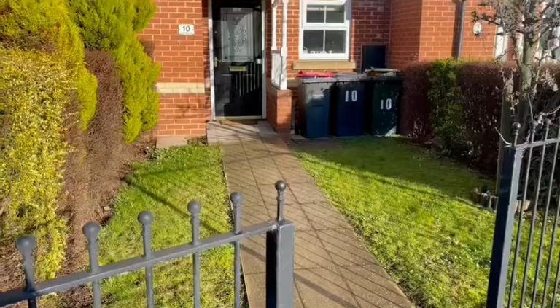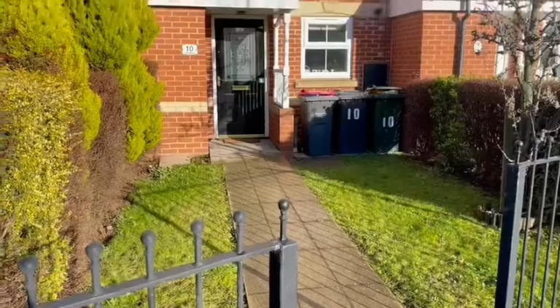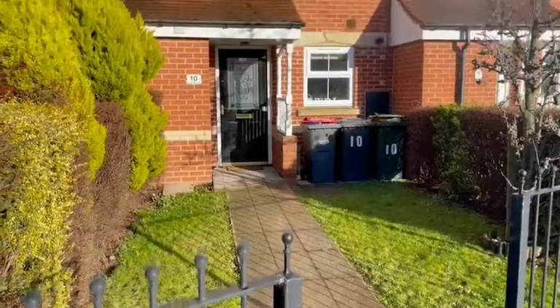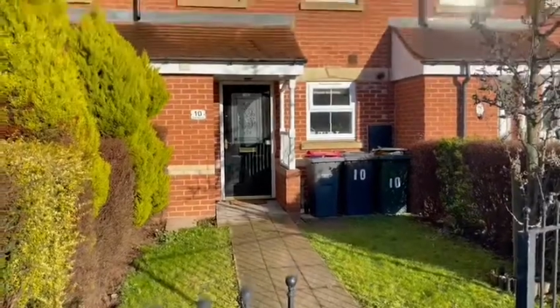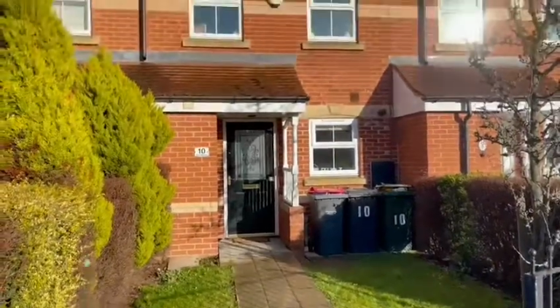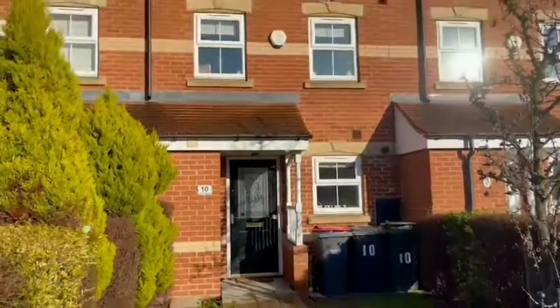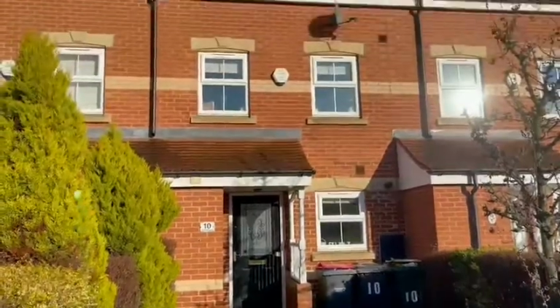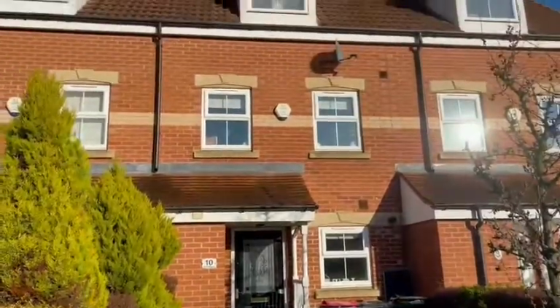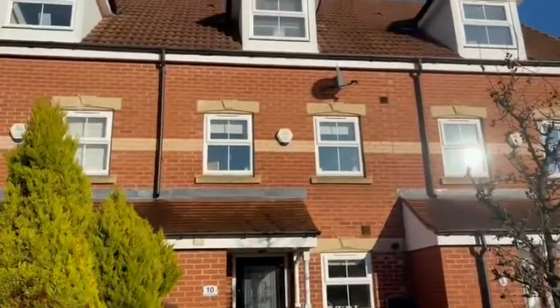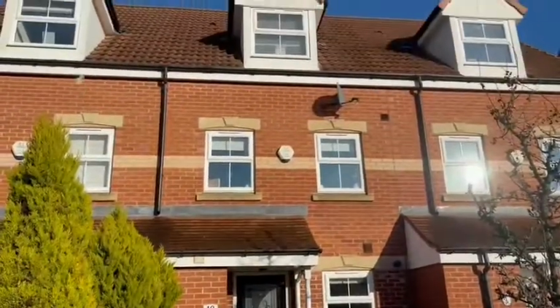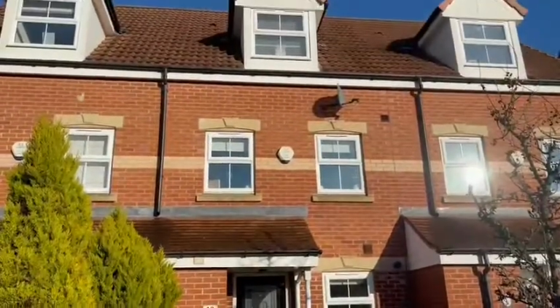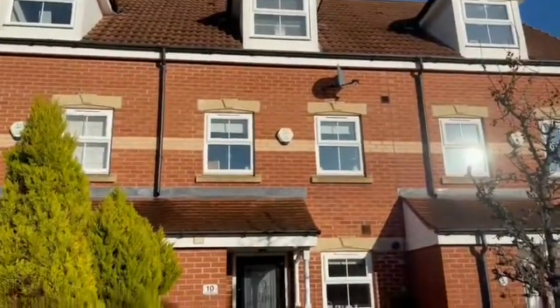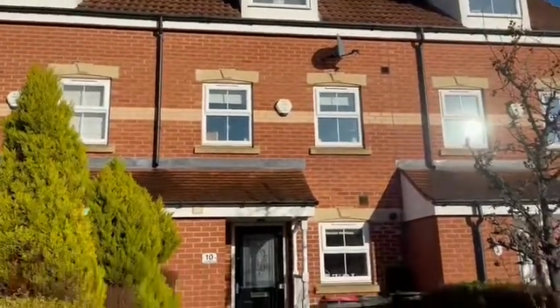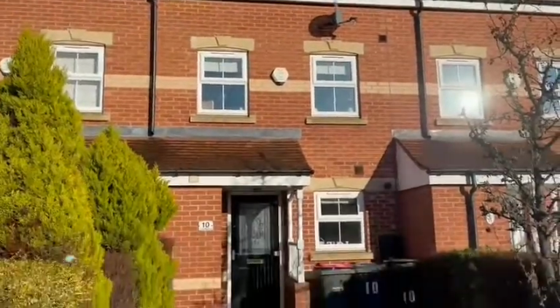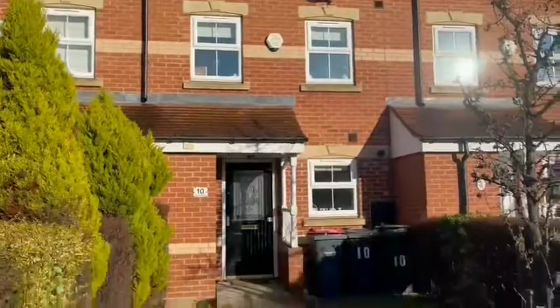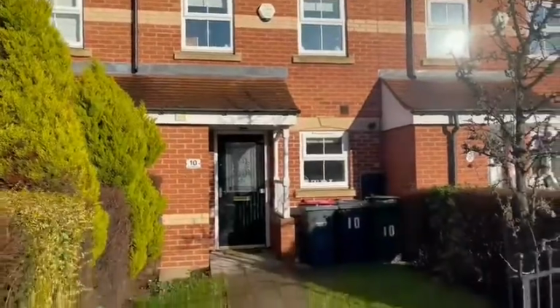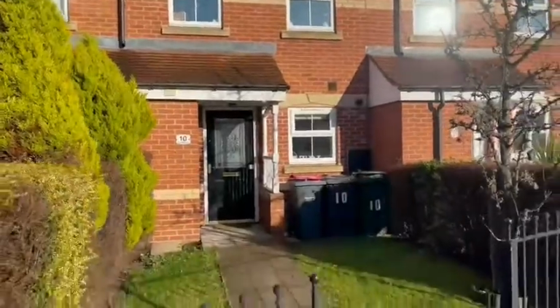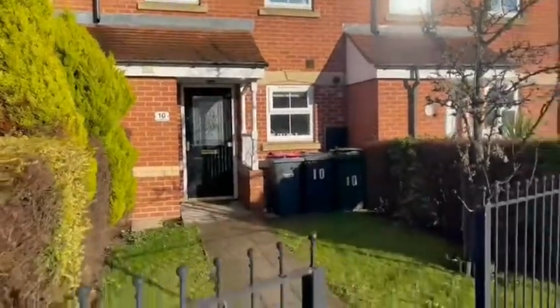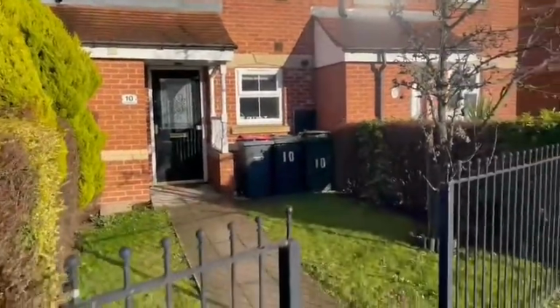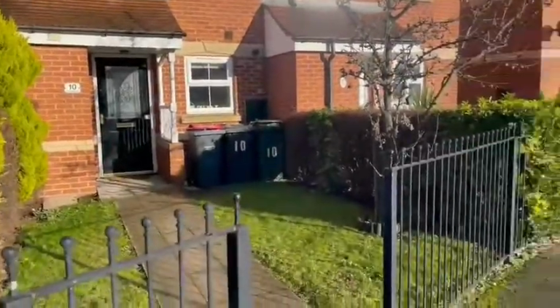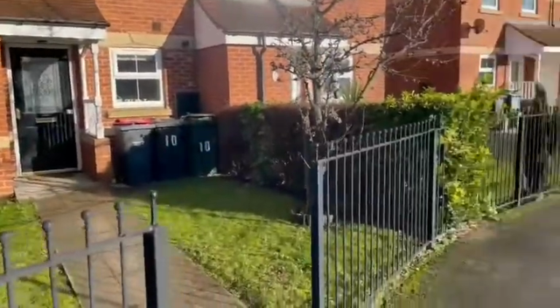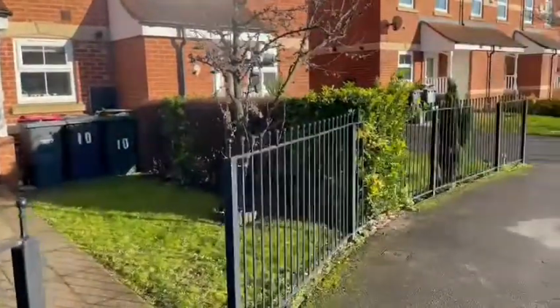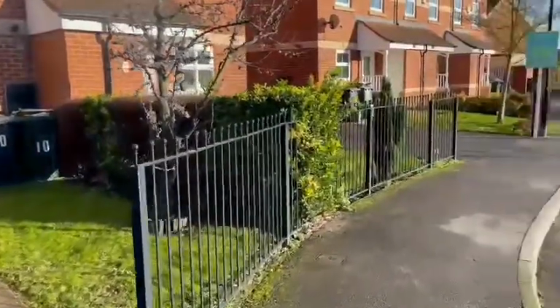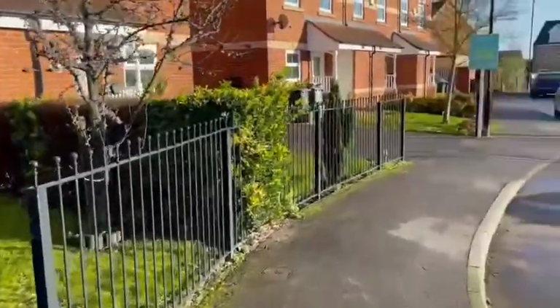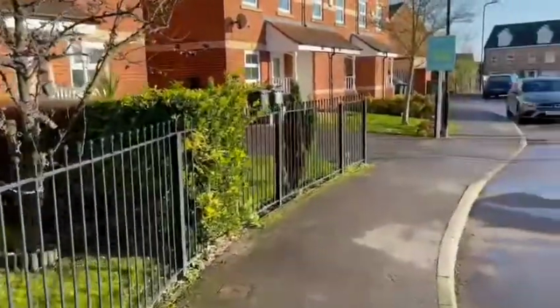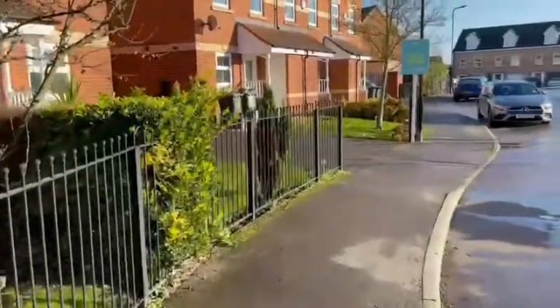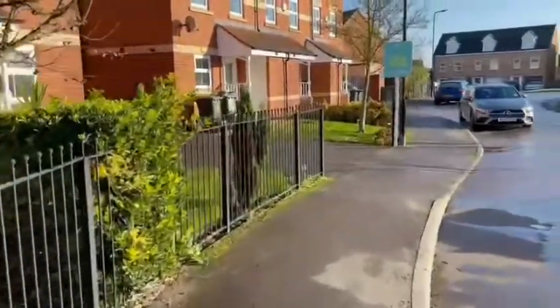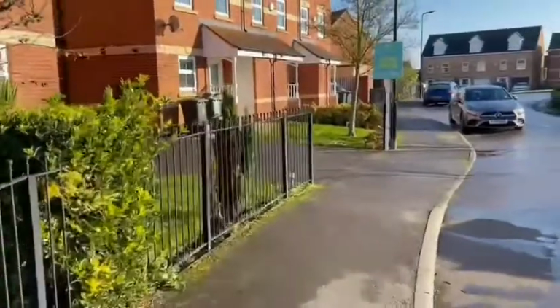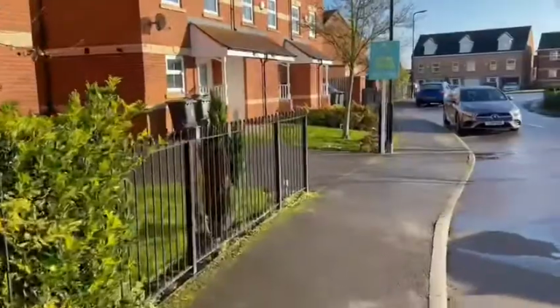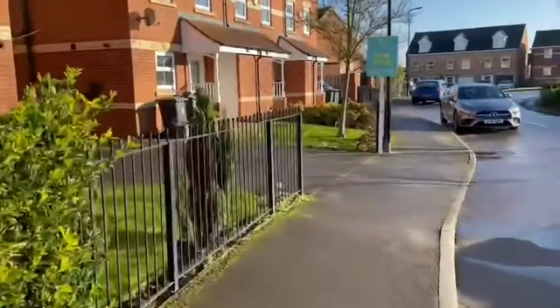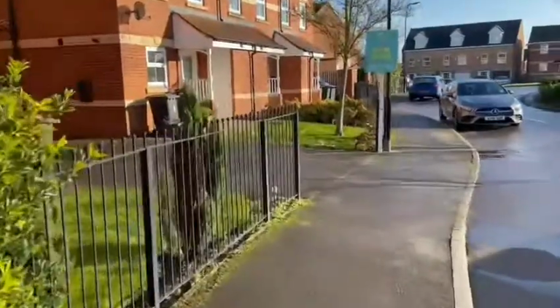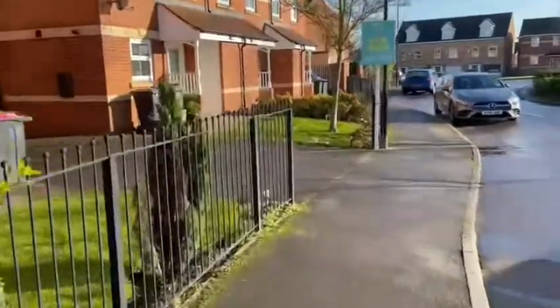Welcome to the virtual tour of number 10, The Mount. Here we have a three-story, three-bedroom townhouse in beautiful condition and ready to move in.